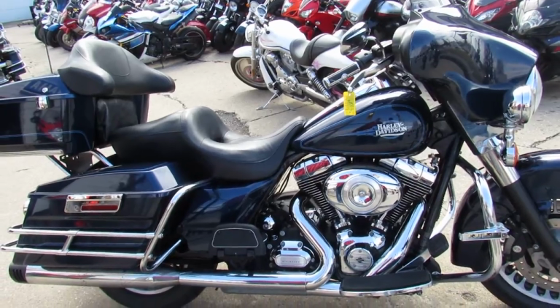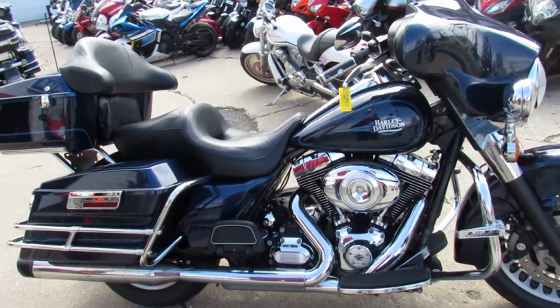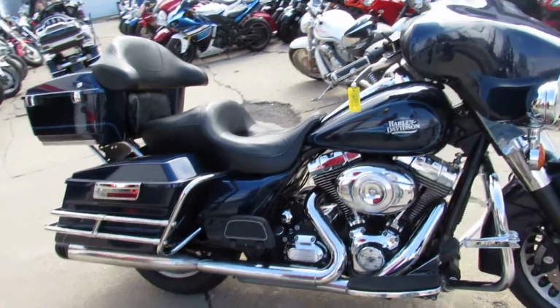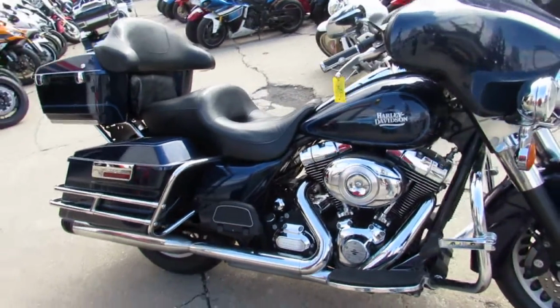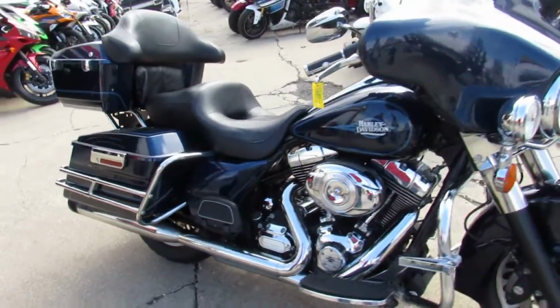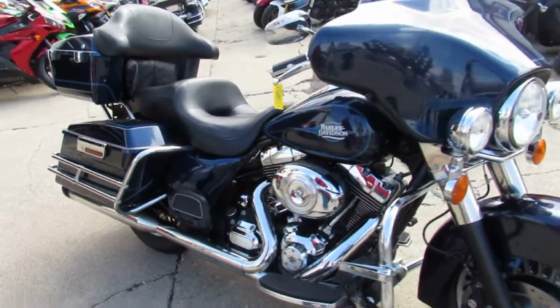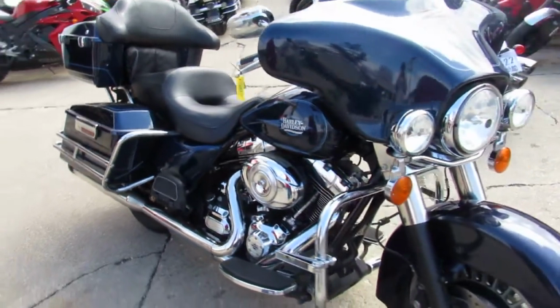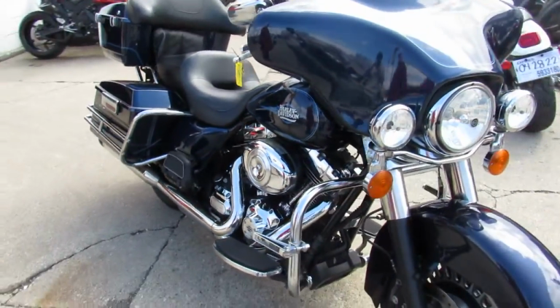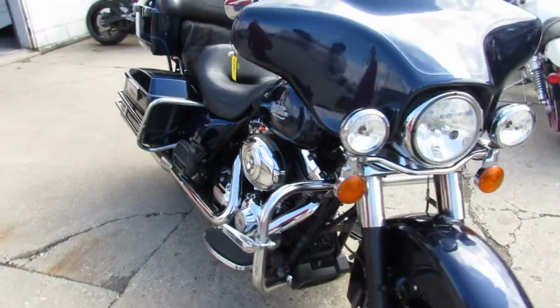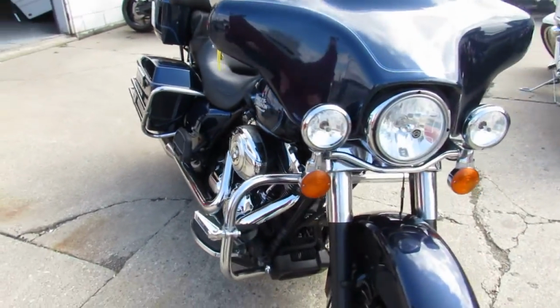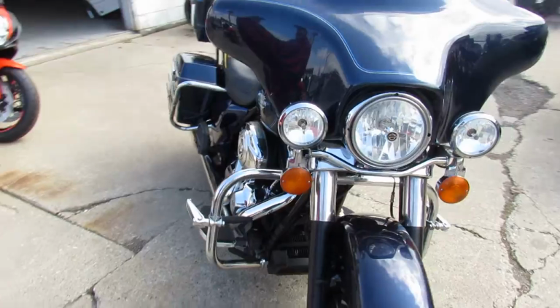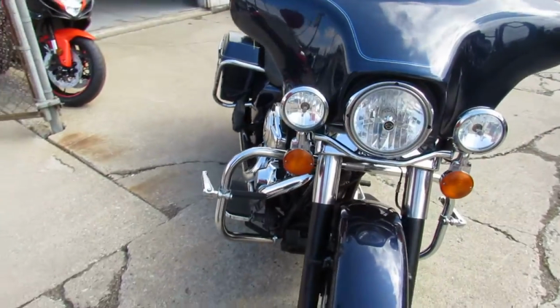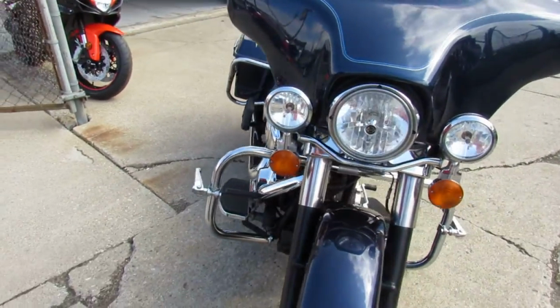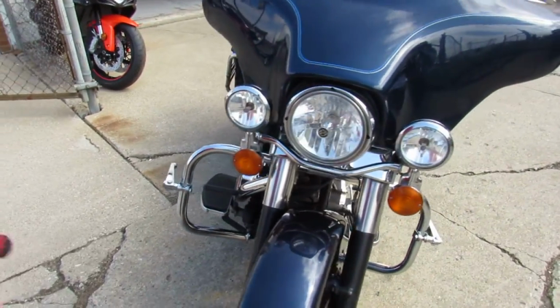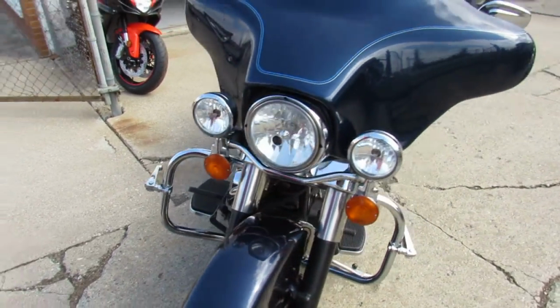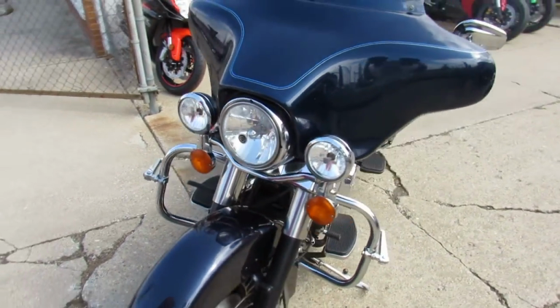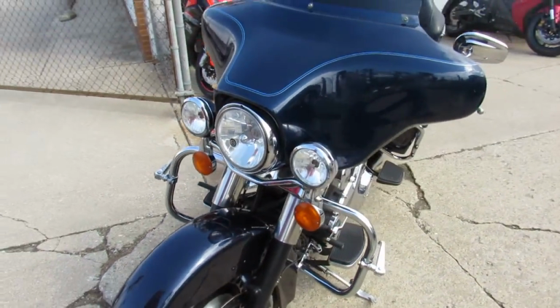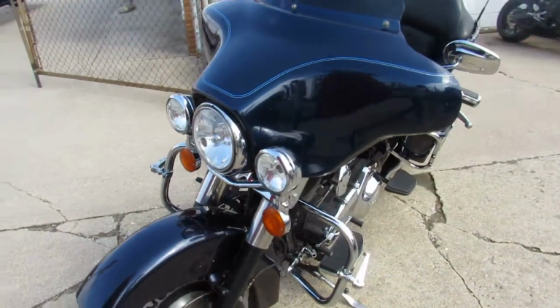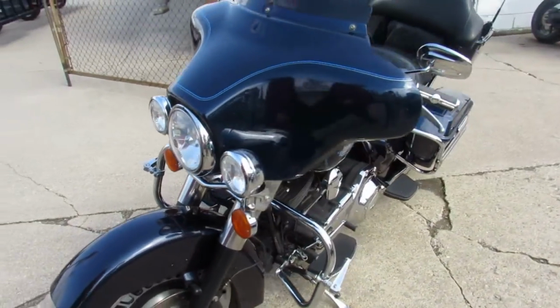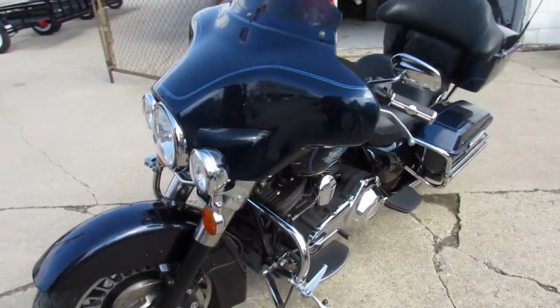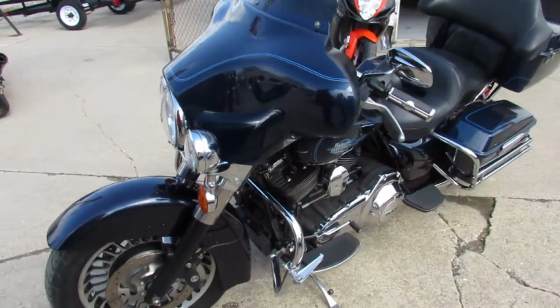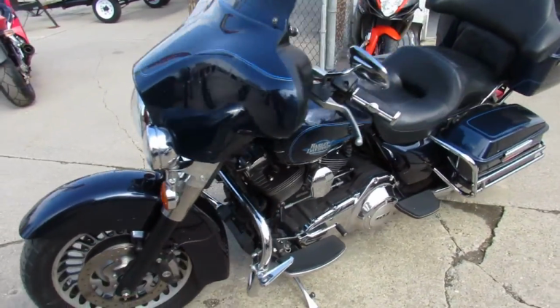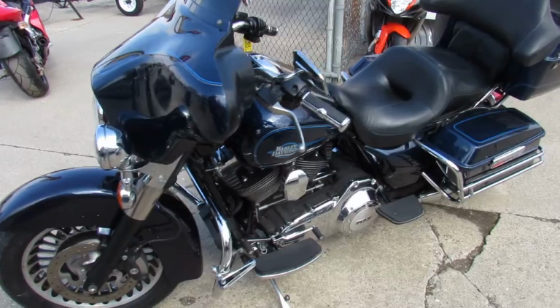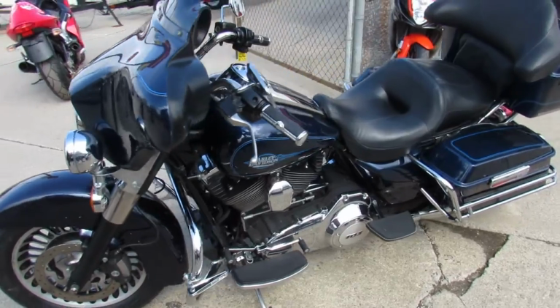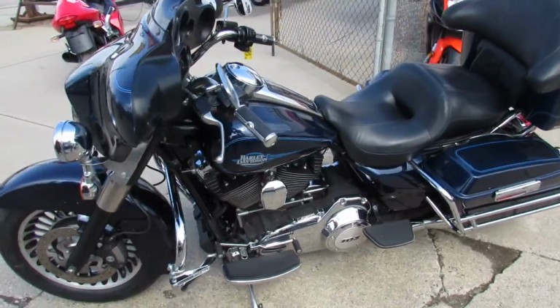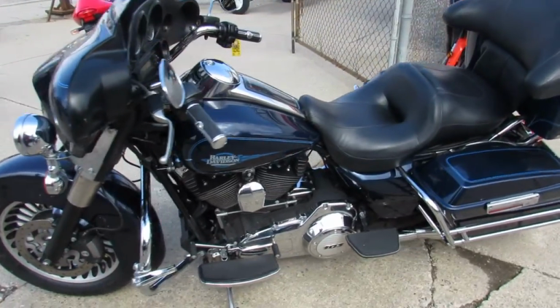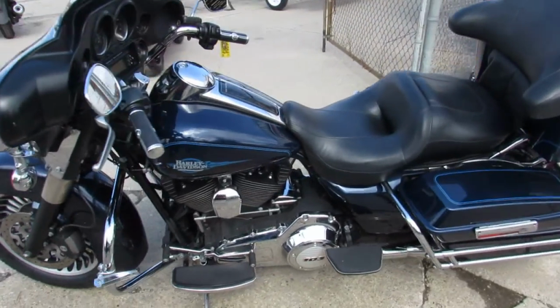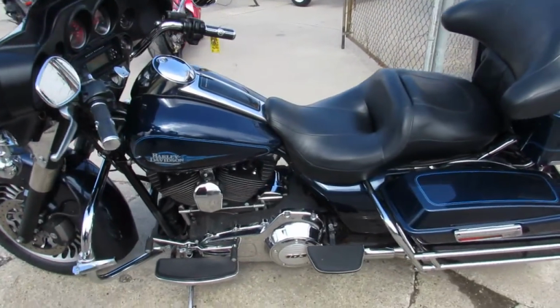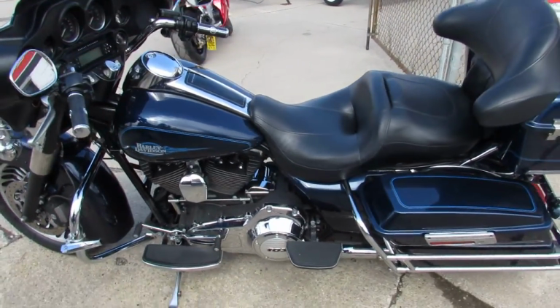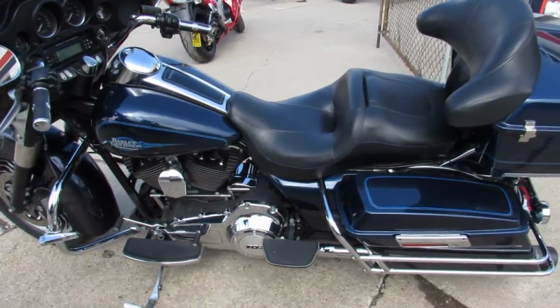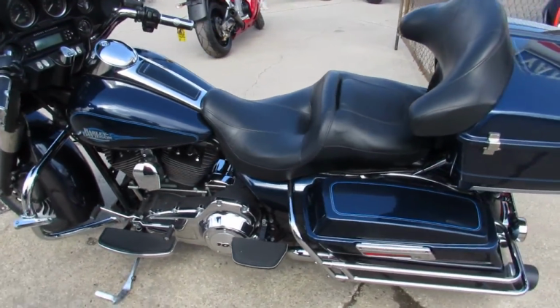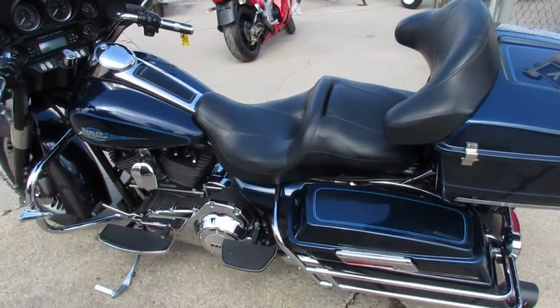Hey guys, ApprovalPowerSports.com here. Anybody looking for a used Harley Davidson, we have them. Ultra Classics, Electro Glides, Street Glides, Road Glides, Fat Boys, Sportsters, Road Kings. Over 300 used Harleys in stock right now.